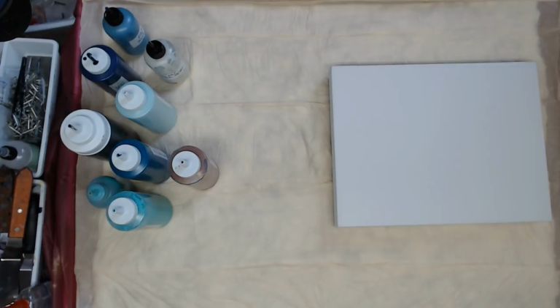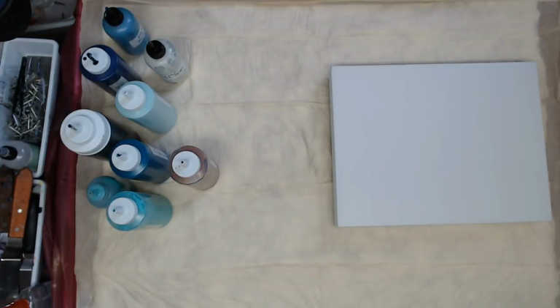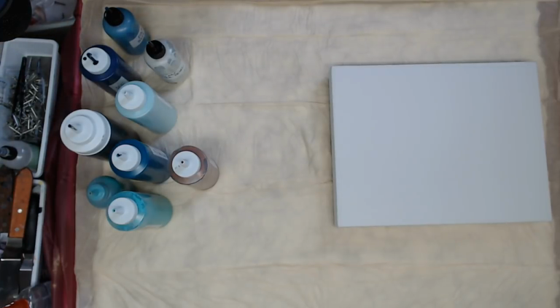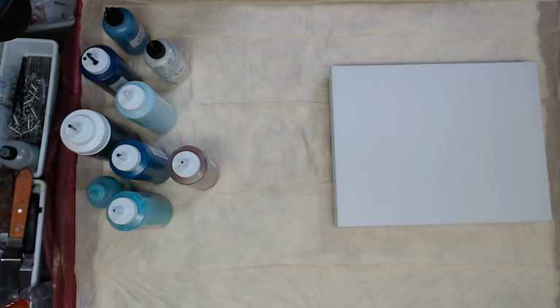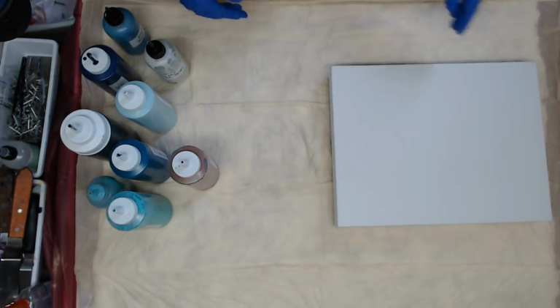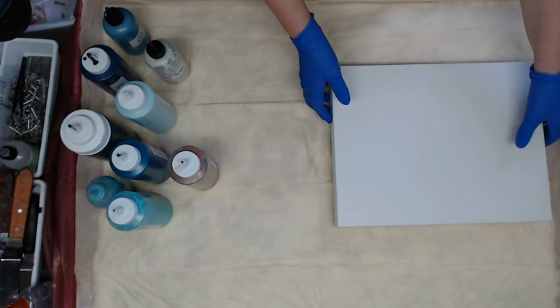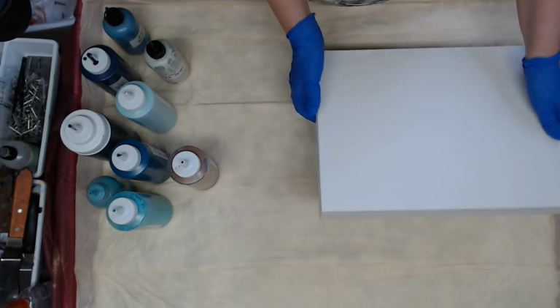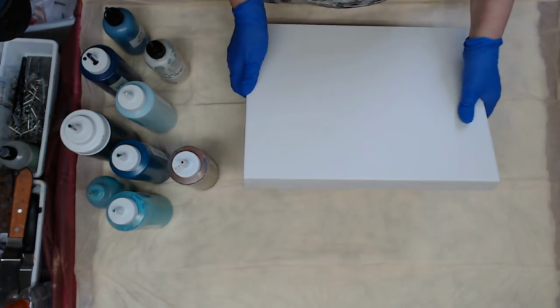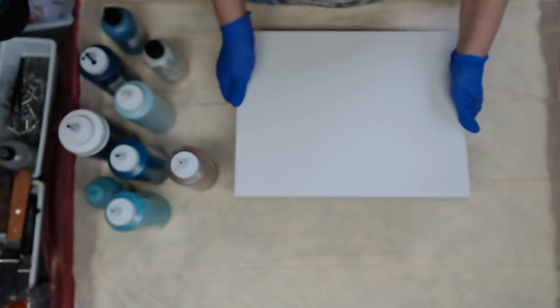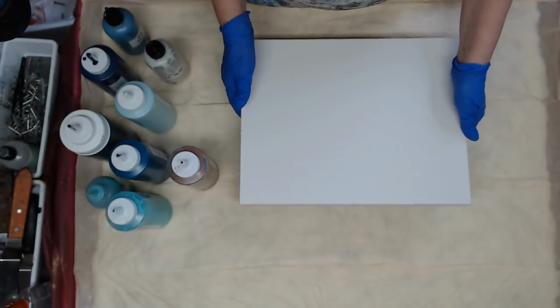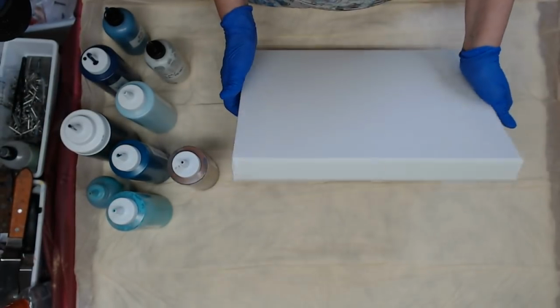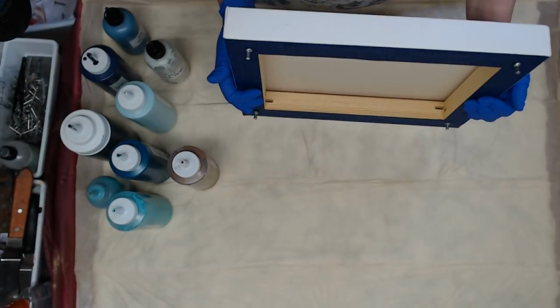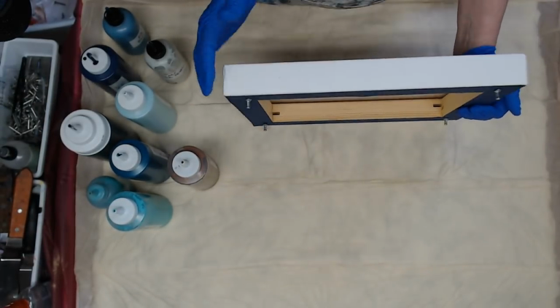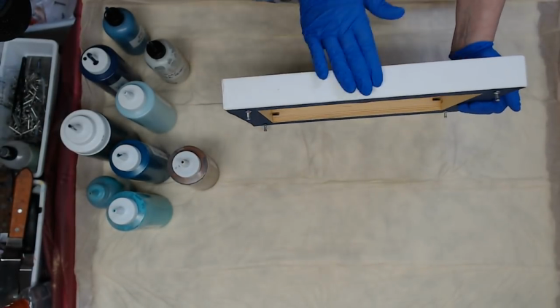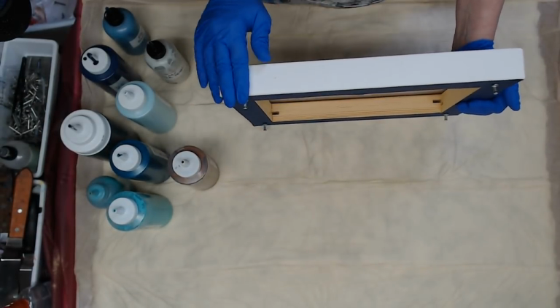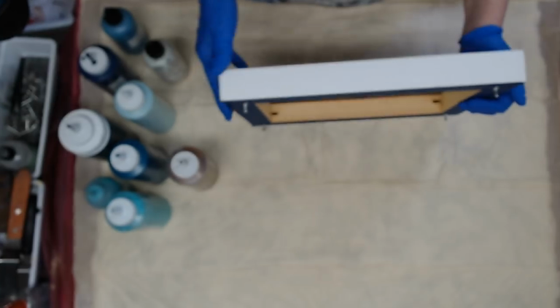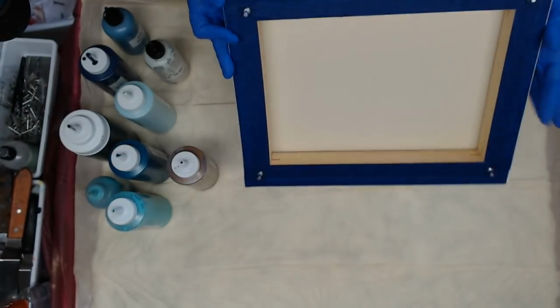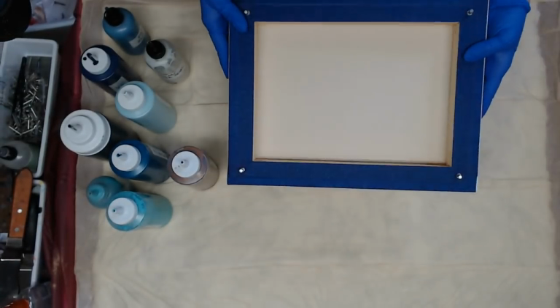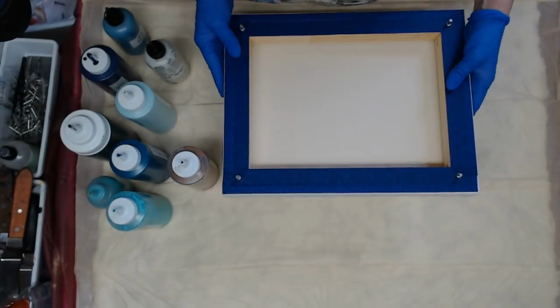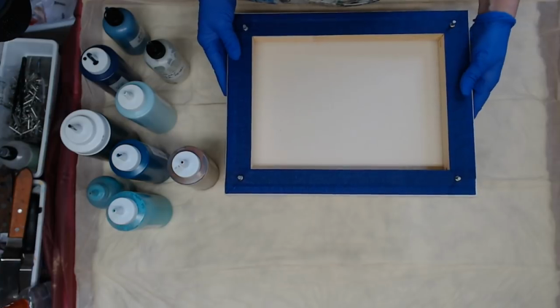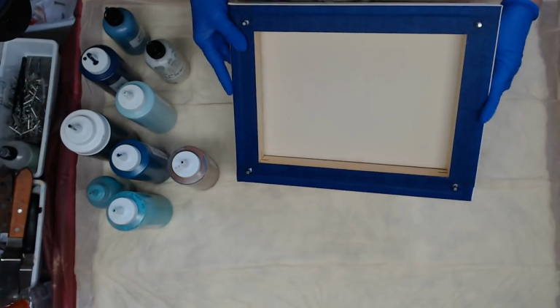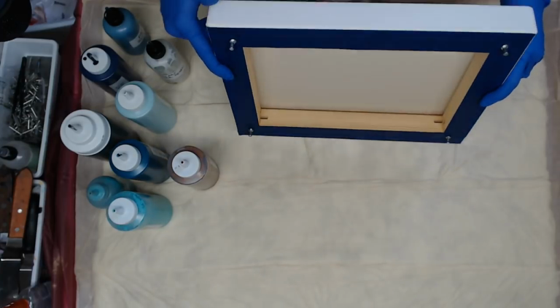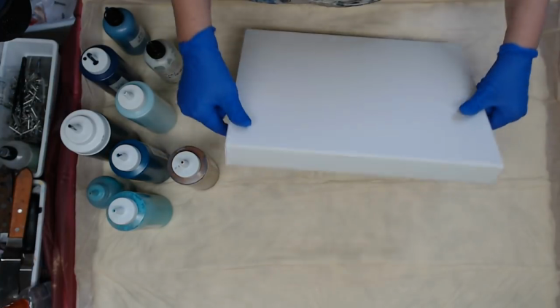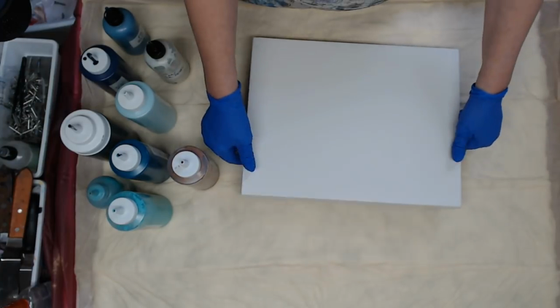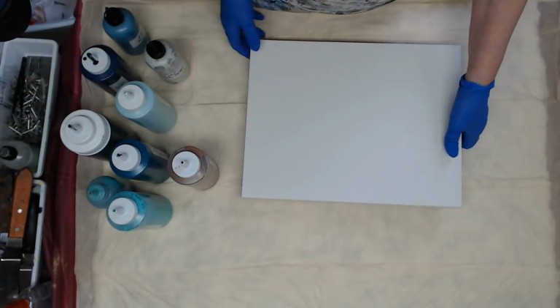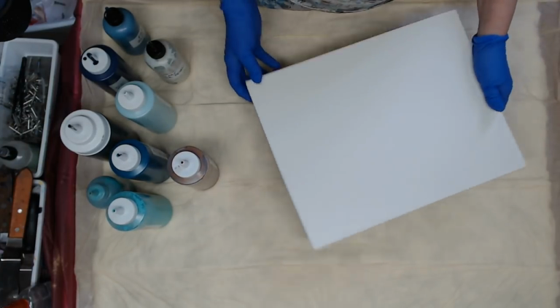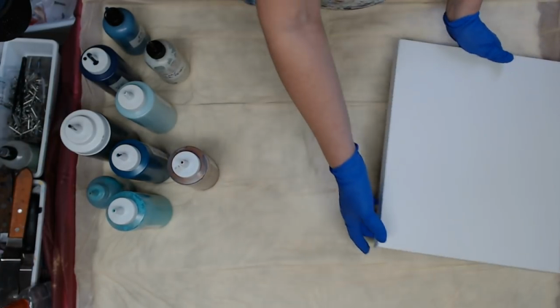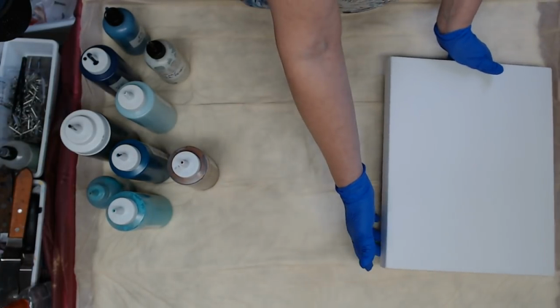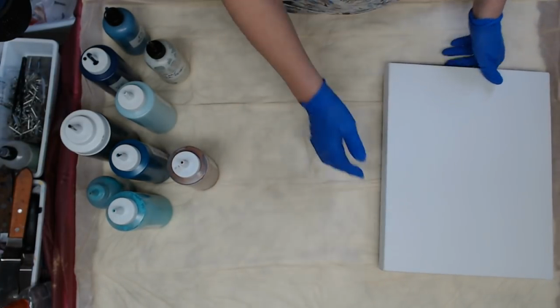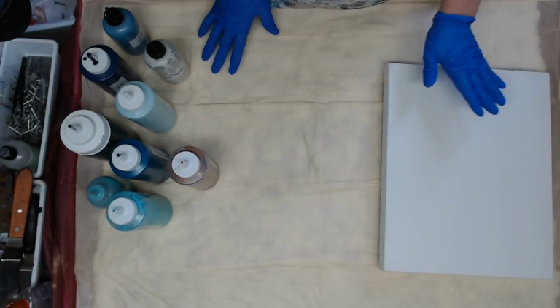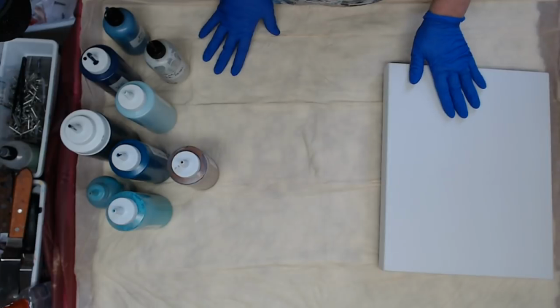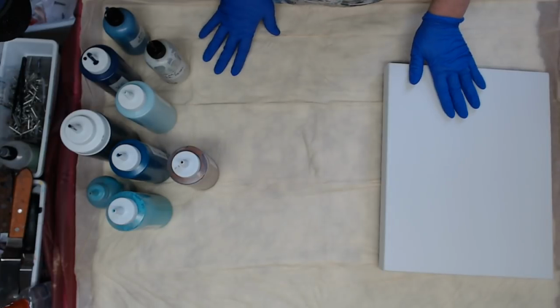Hey everyone. So I have an 11 by 14 gallery wrap canvas — nice thick ones. Everything is taped off and my push pins are in. And I'm going to do a dirty pour on this one.